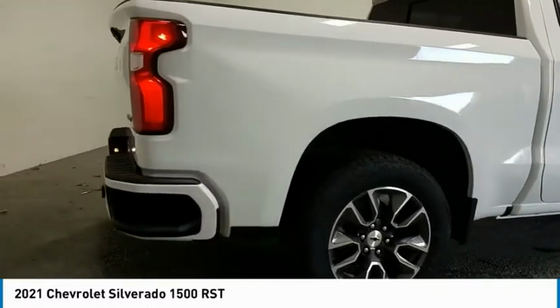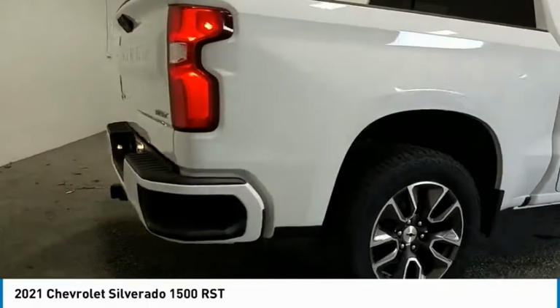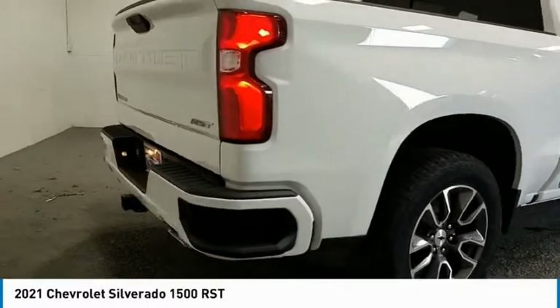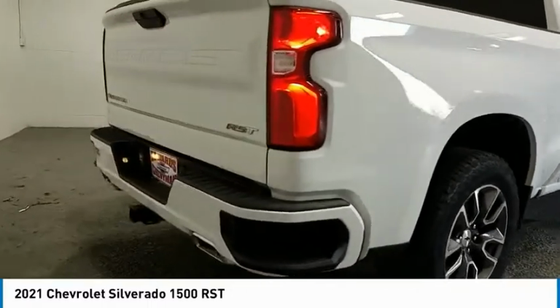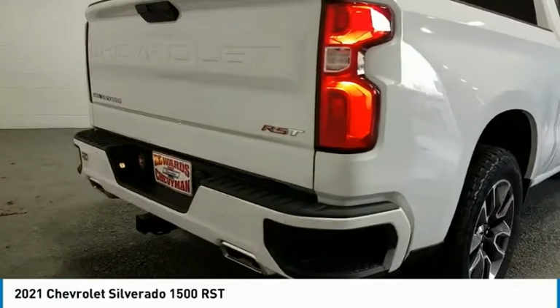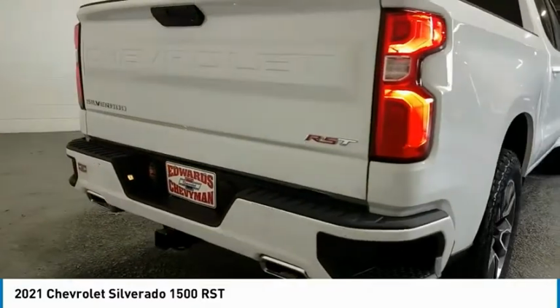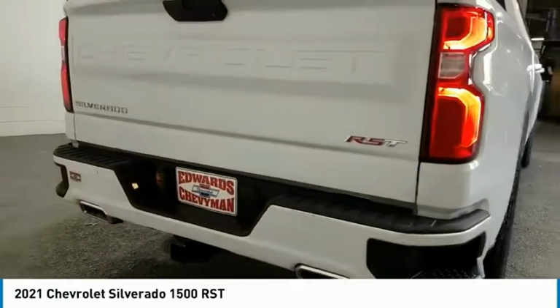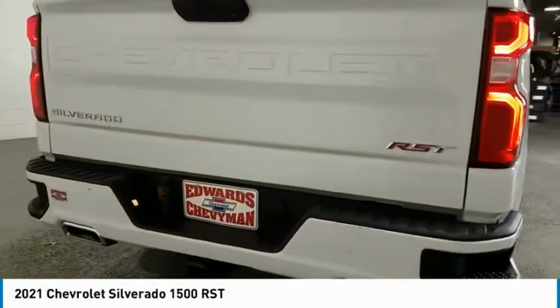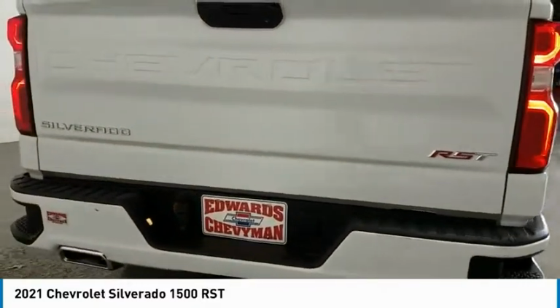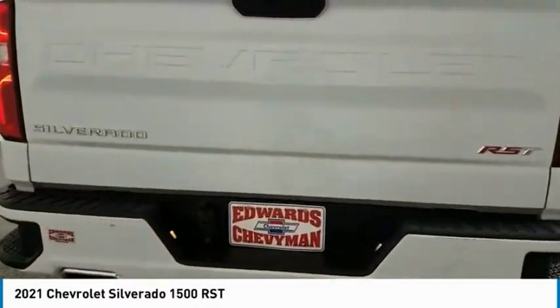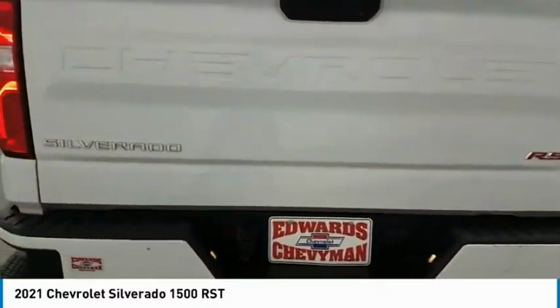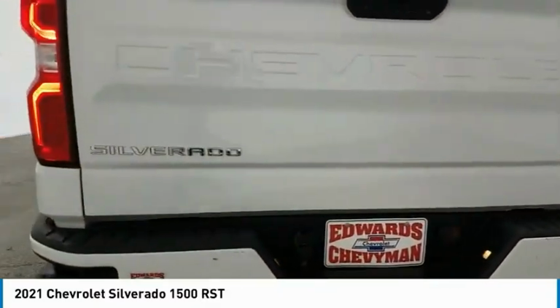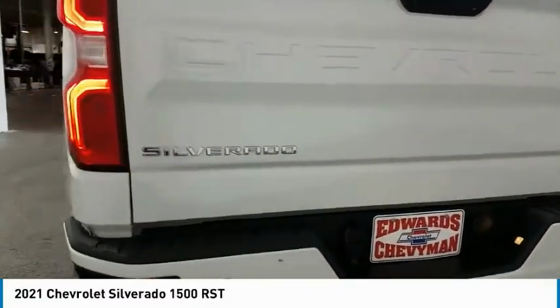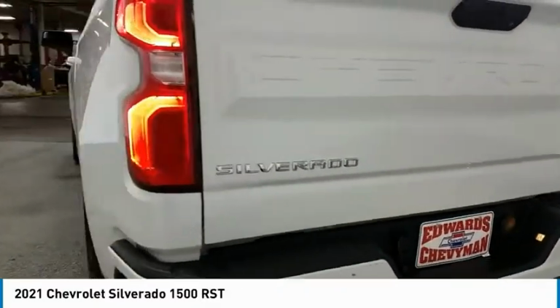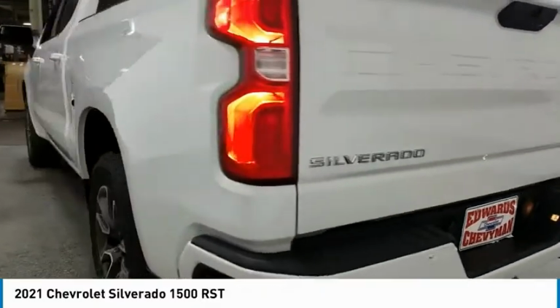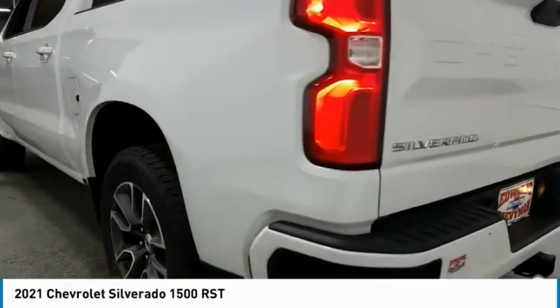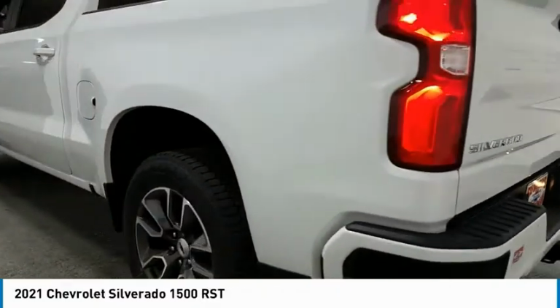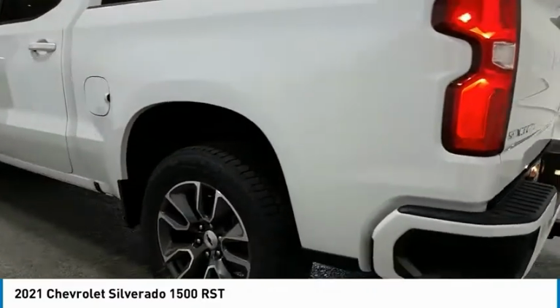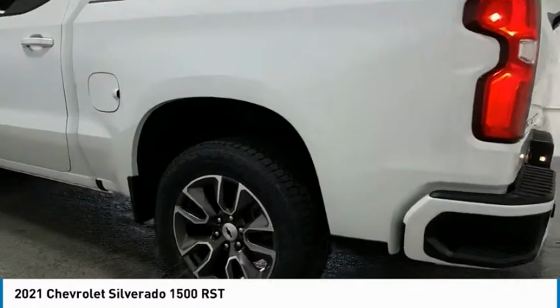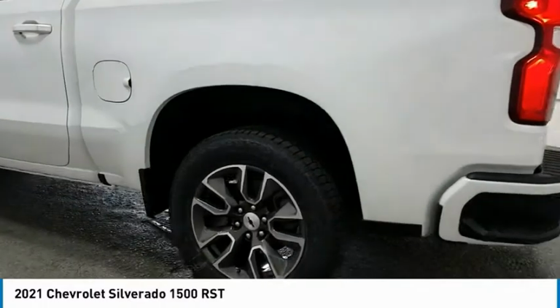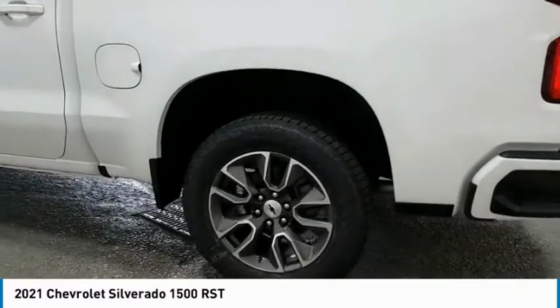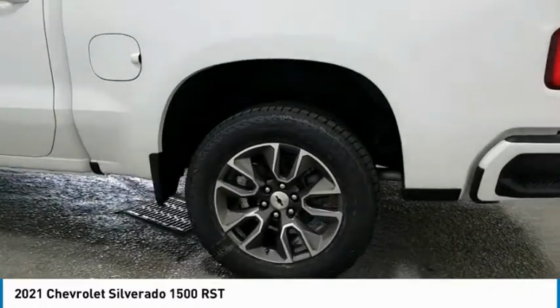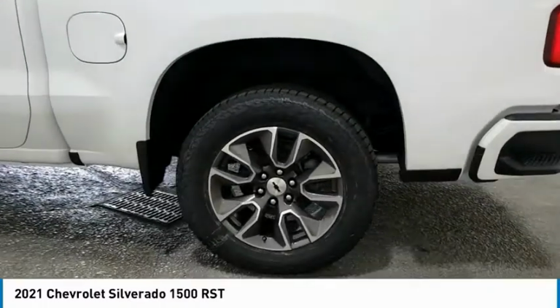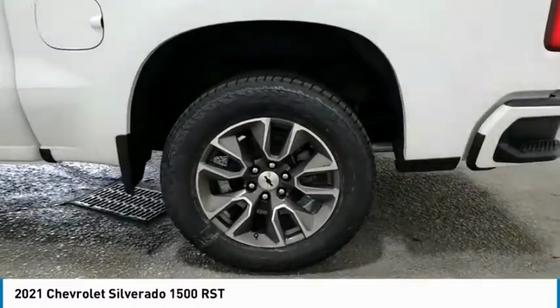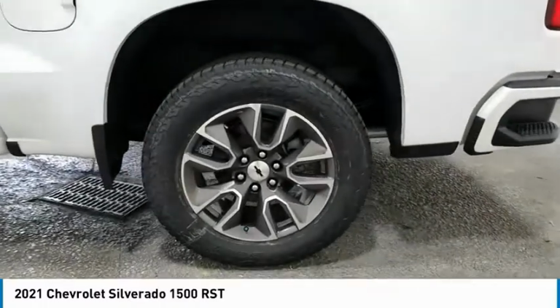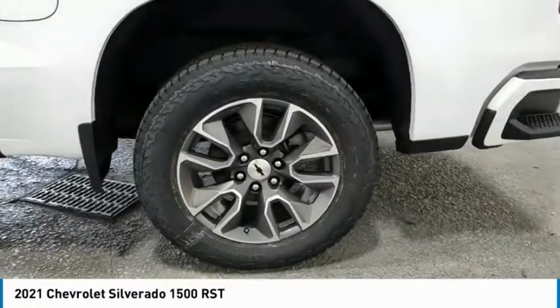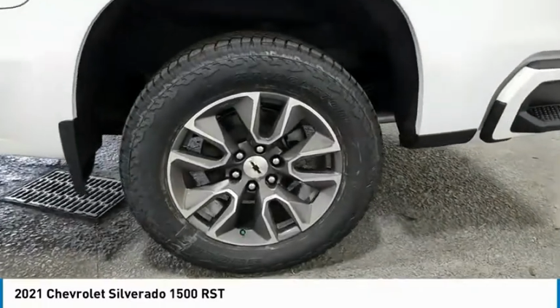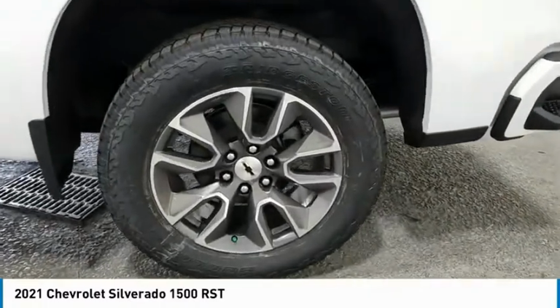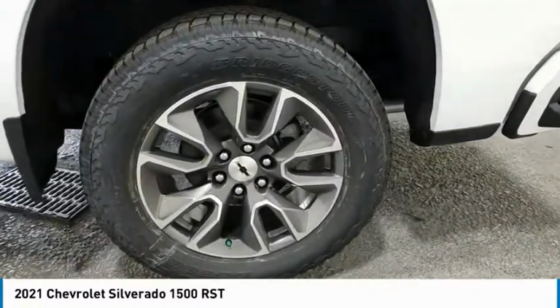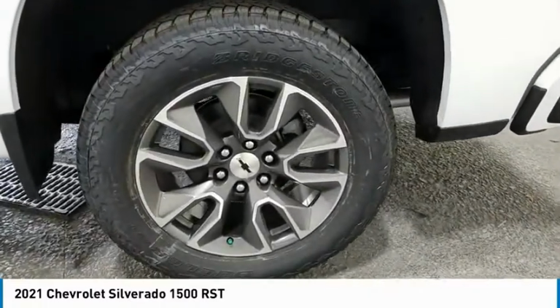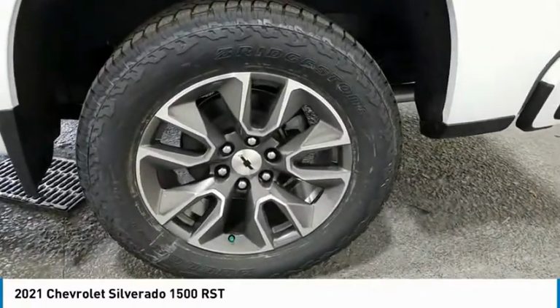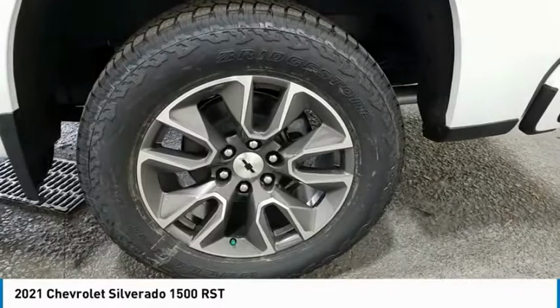Towing package, heated side mirrors, traction control, daytime running lights, remote keyless entry, fog lights, mirror memory, security system, cruise control, power door locks.